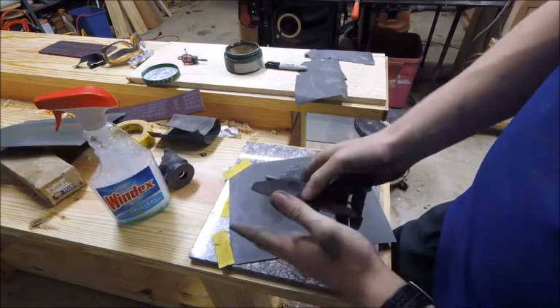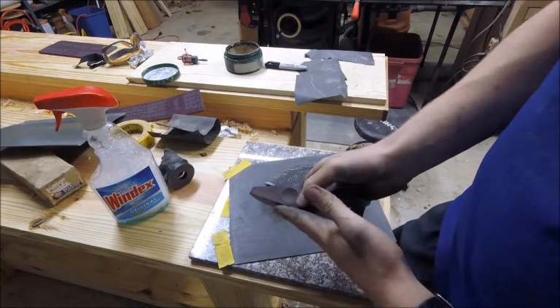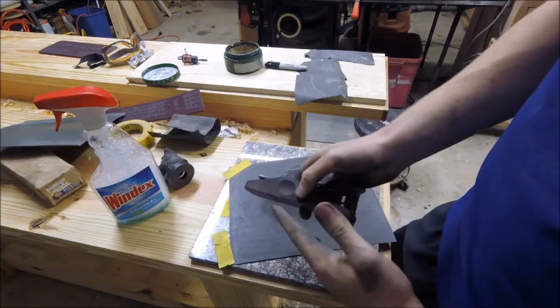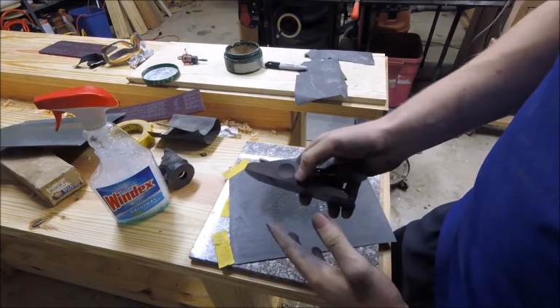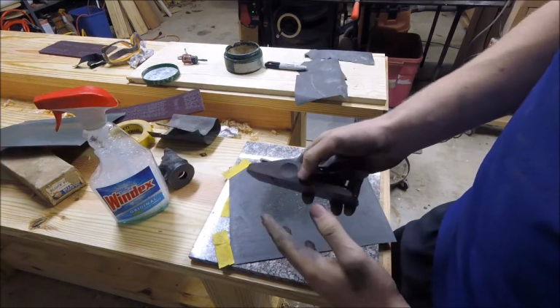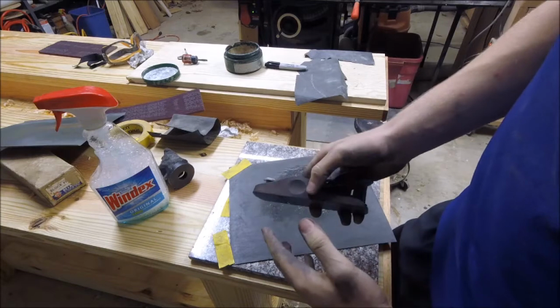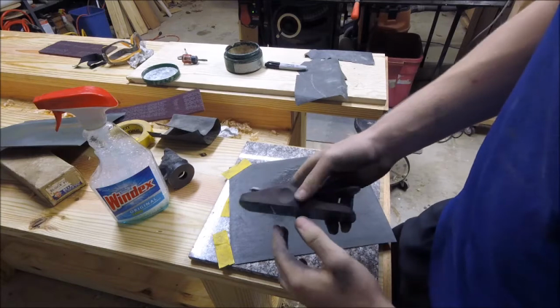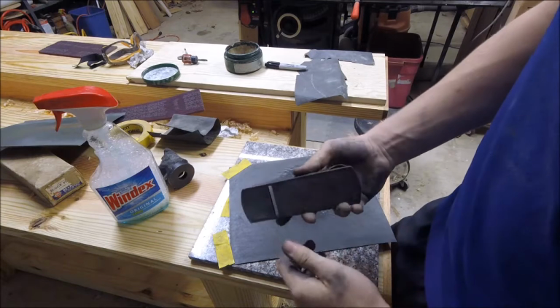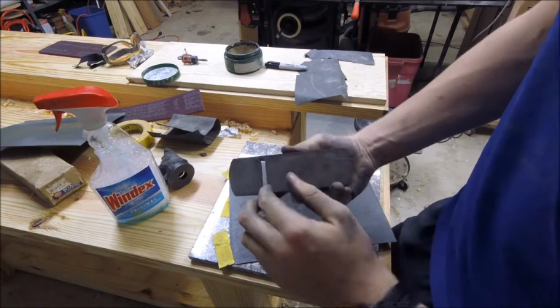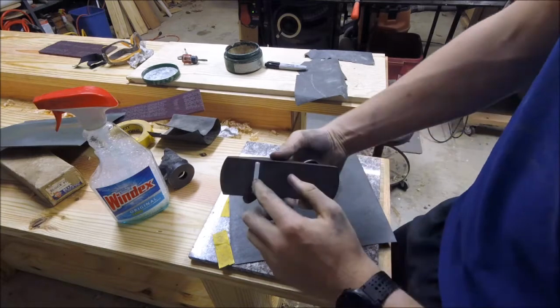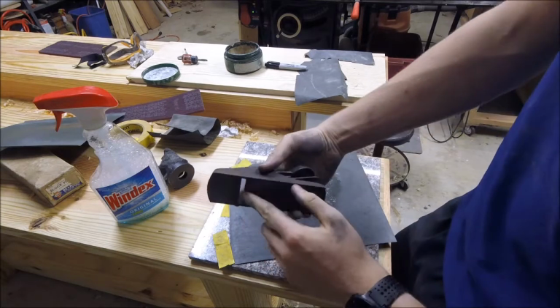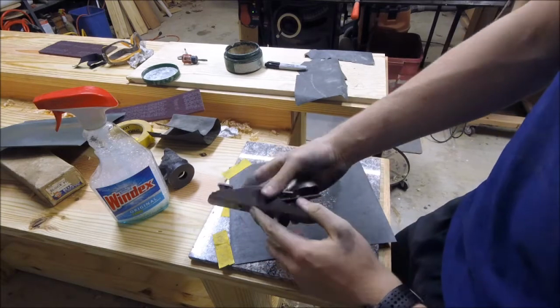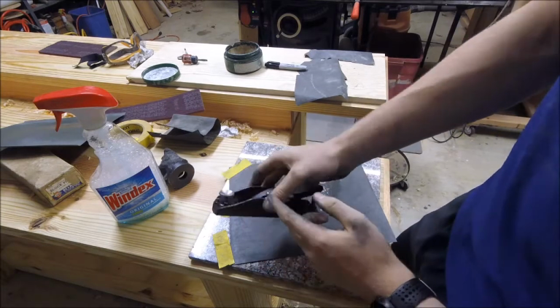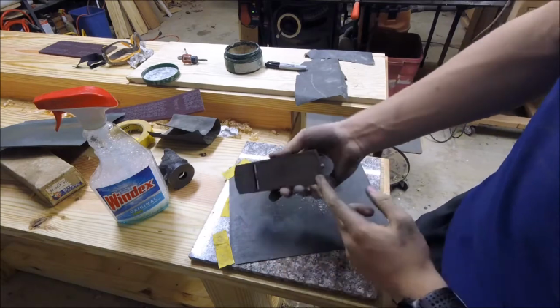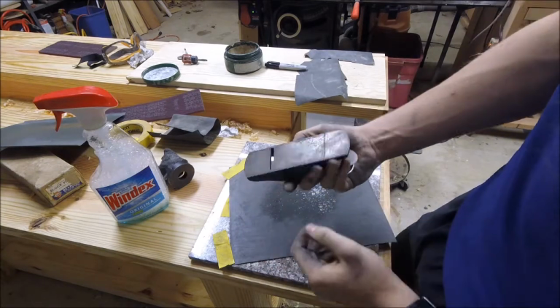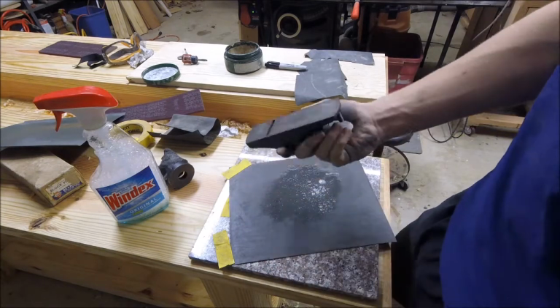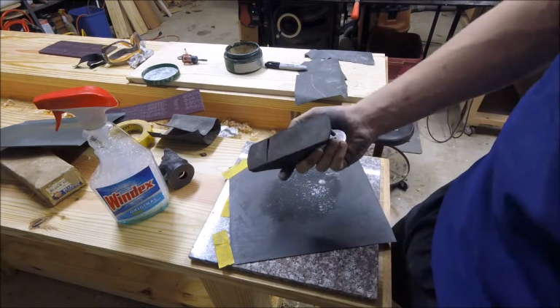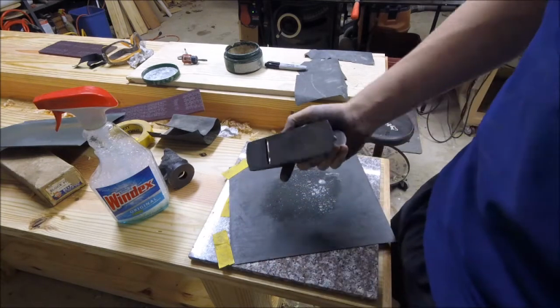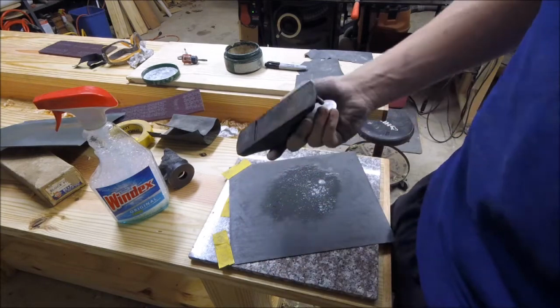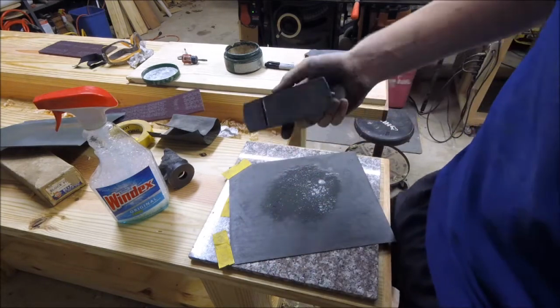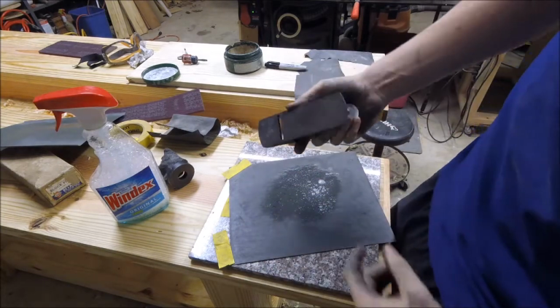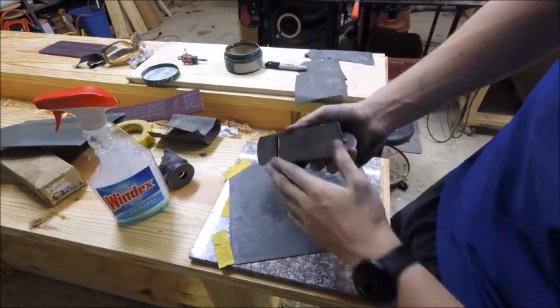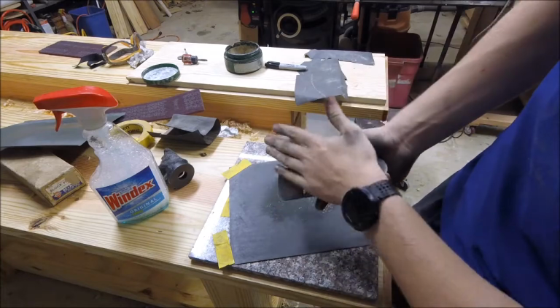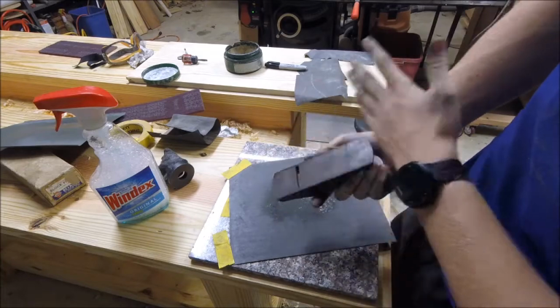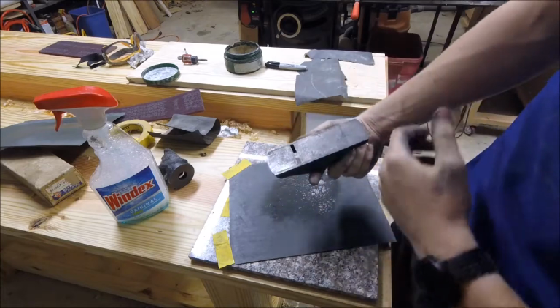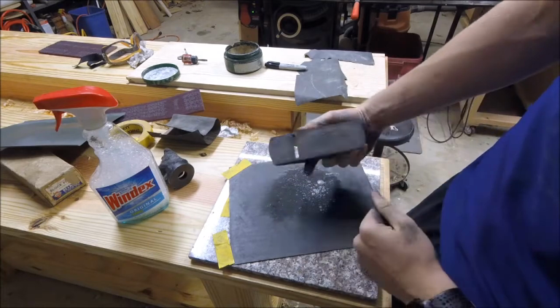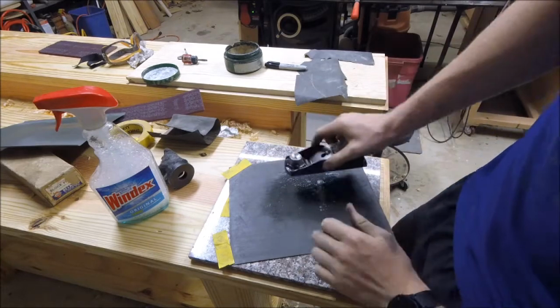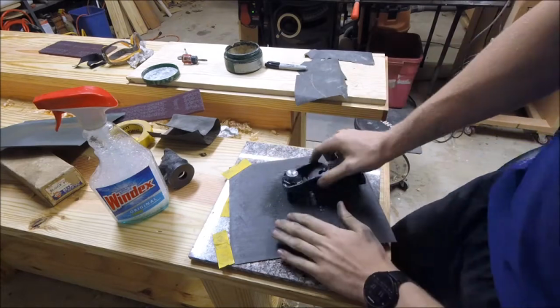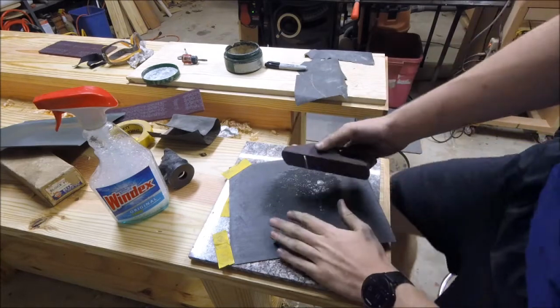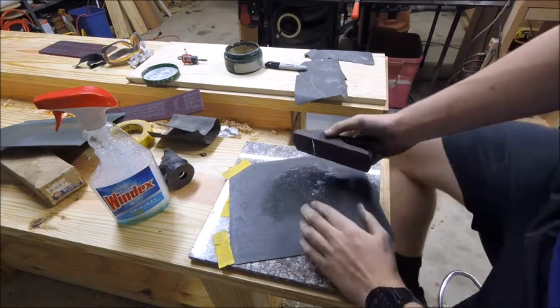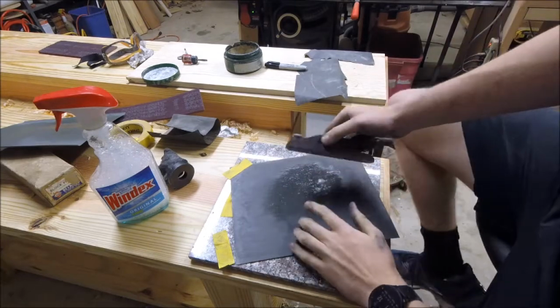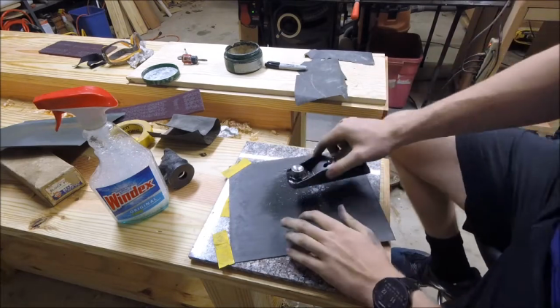Now I've got the tension set and everything, but the blade is very far retracted so I won't be grinding on that. I'm just going to flatten out the bottom here — this is 400 grit.